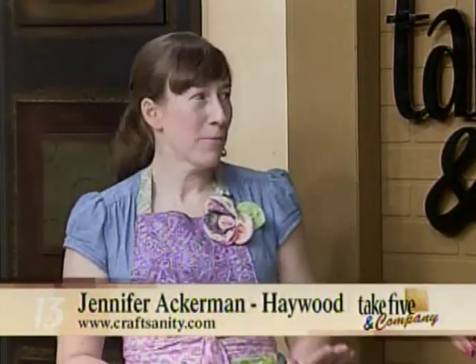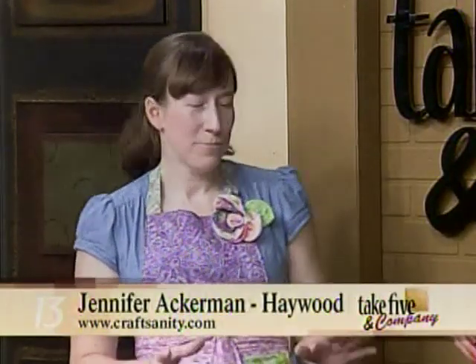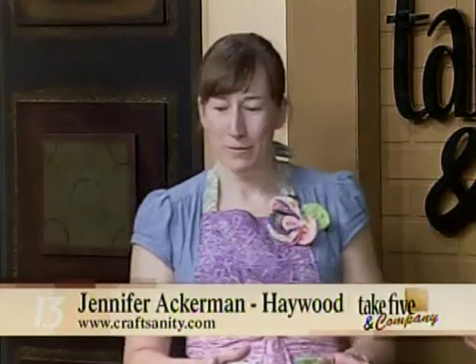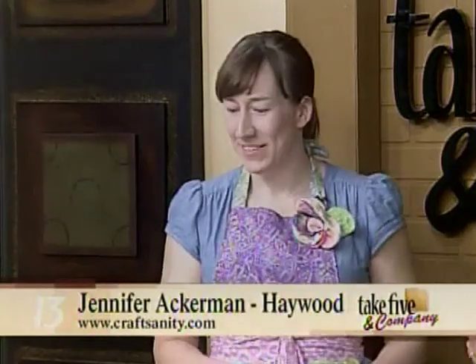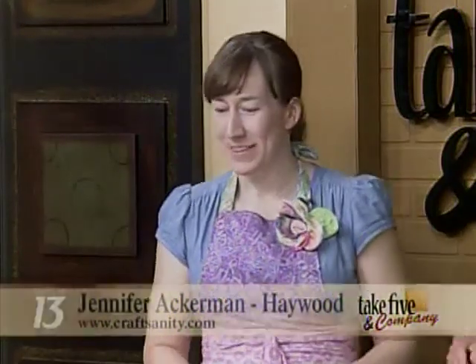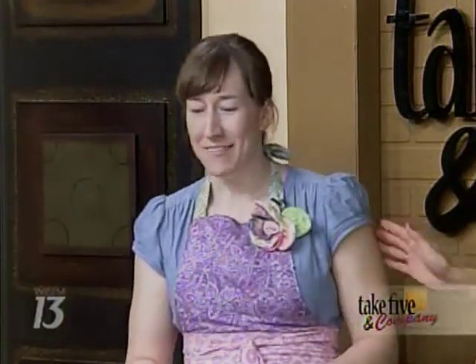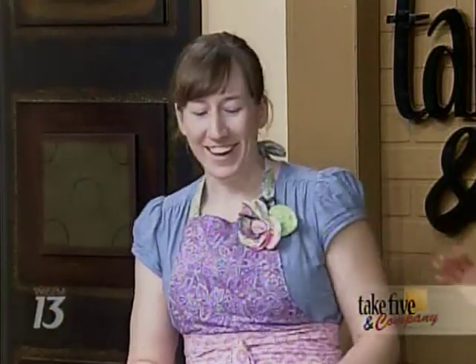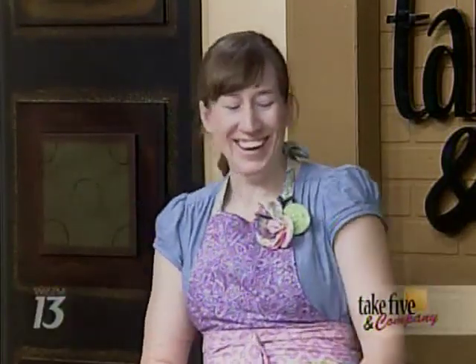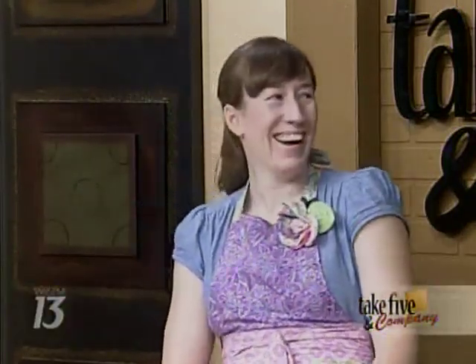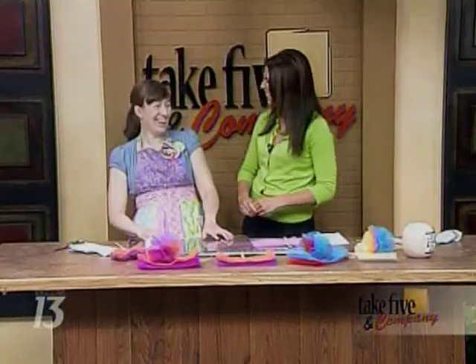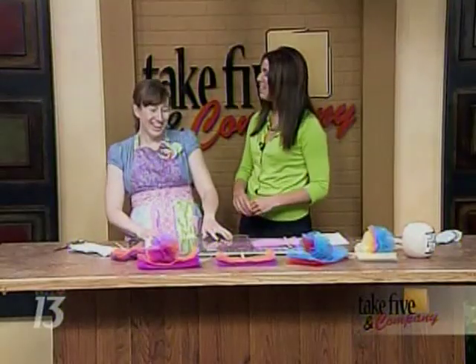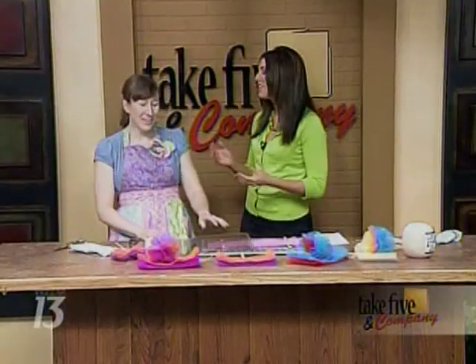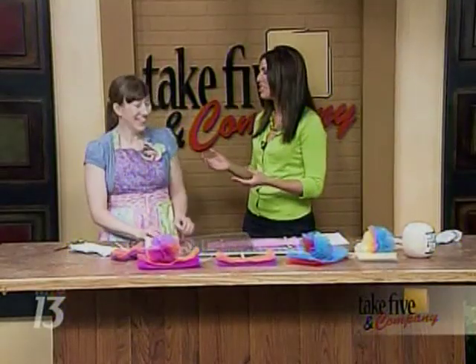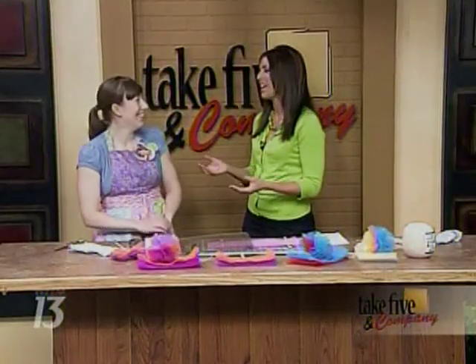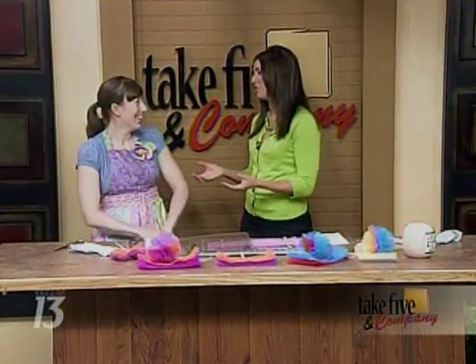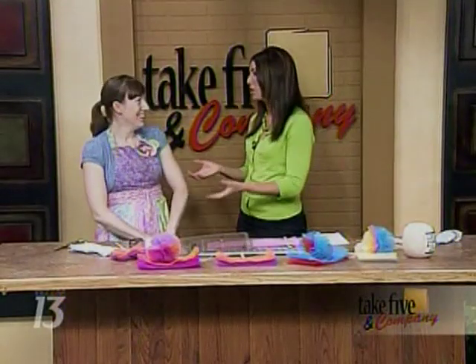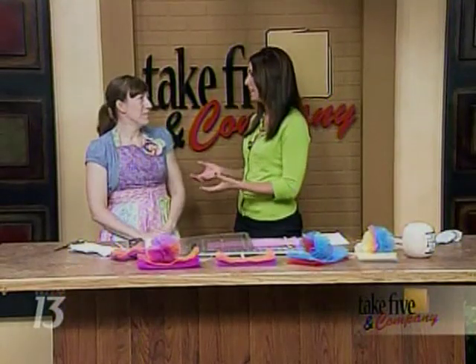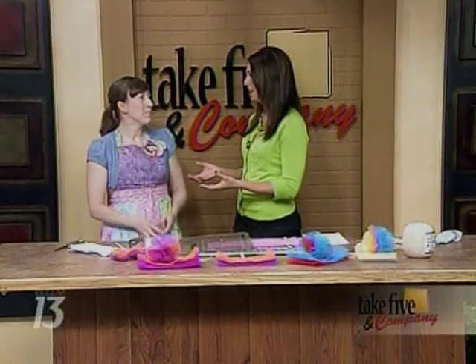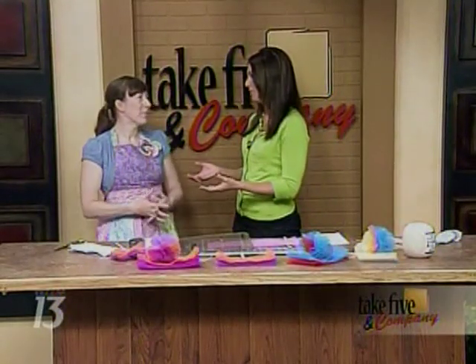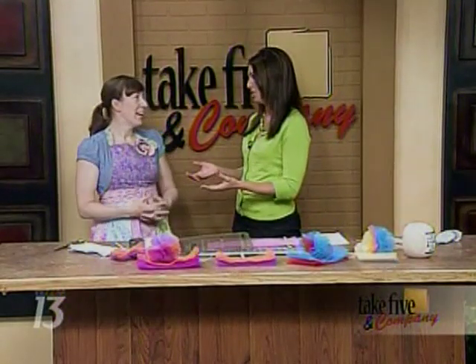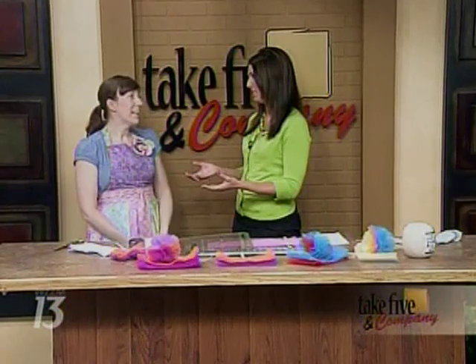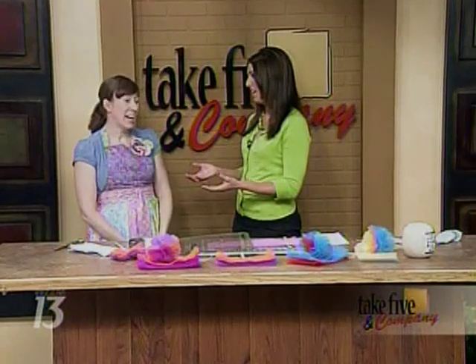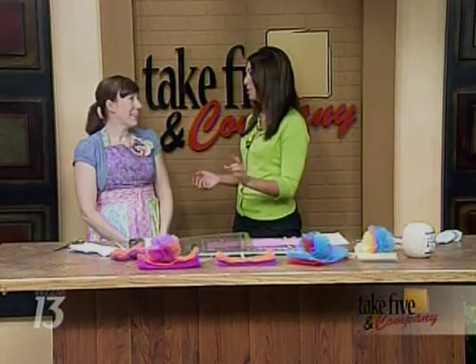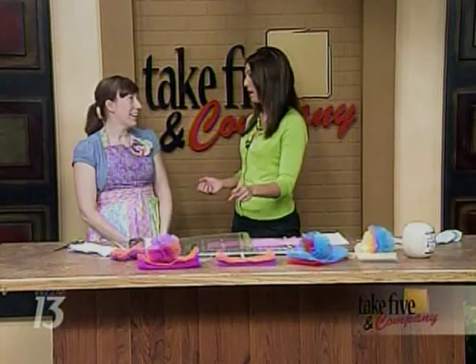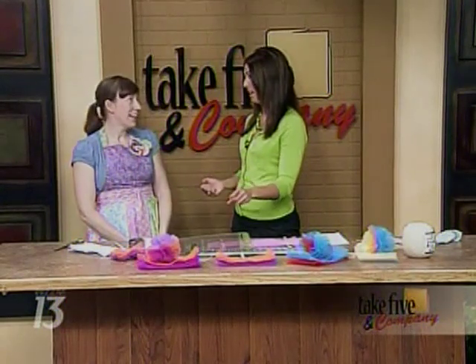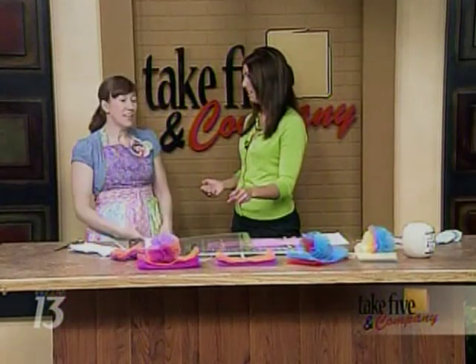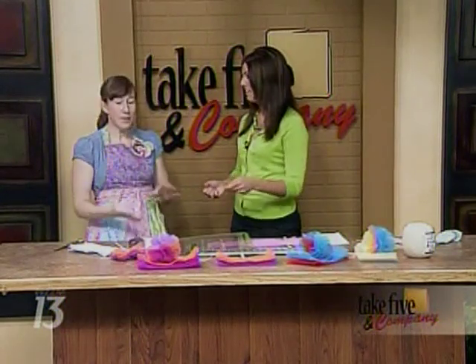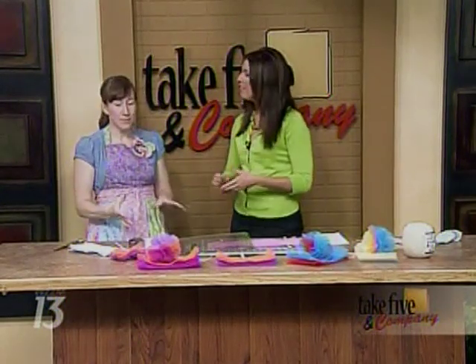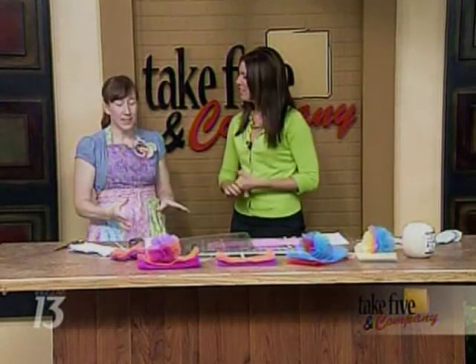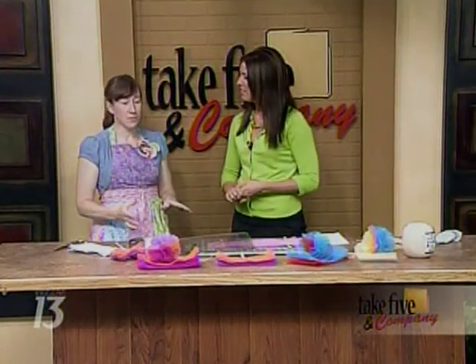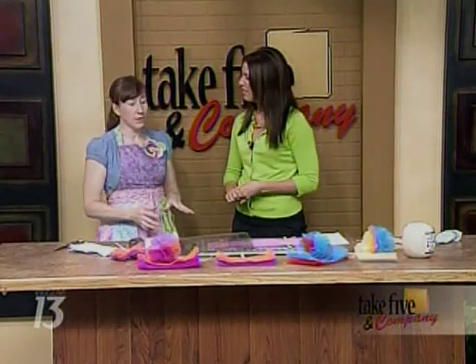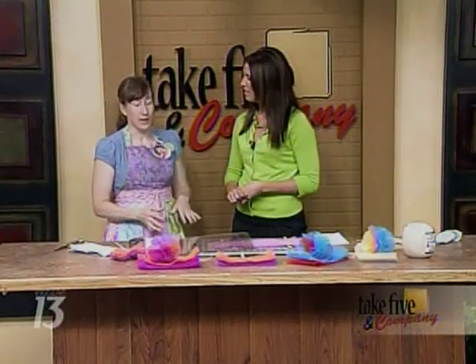I'm almost barely believing this myself. Well, these days you kind of have to trick your kids into helping with the dishes, and this is a great way. And you can make these with the kids, which is really great.